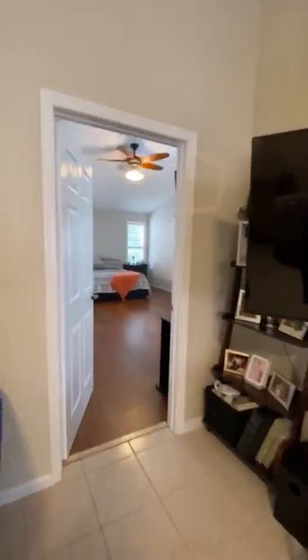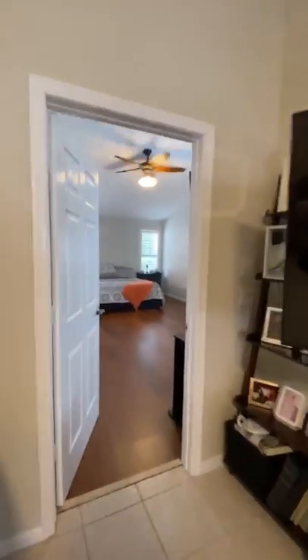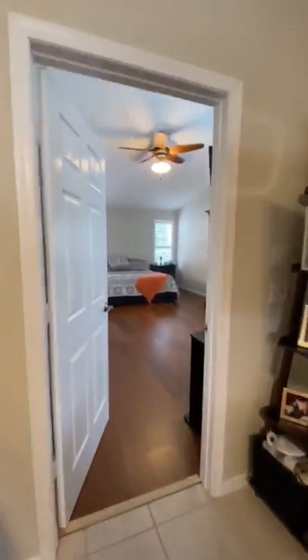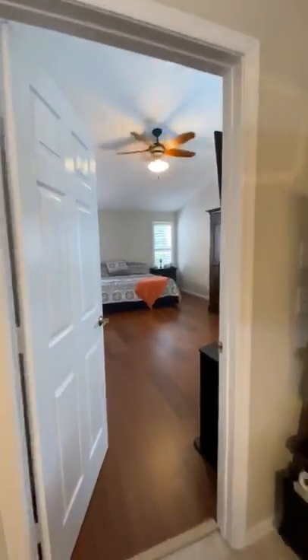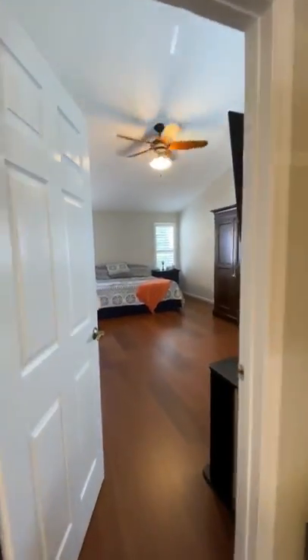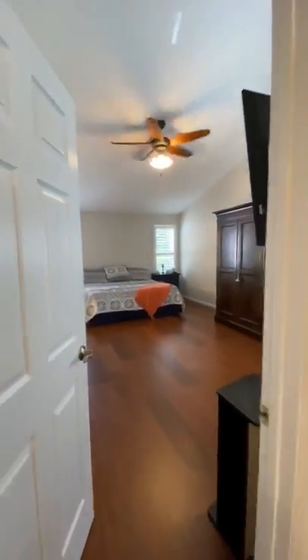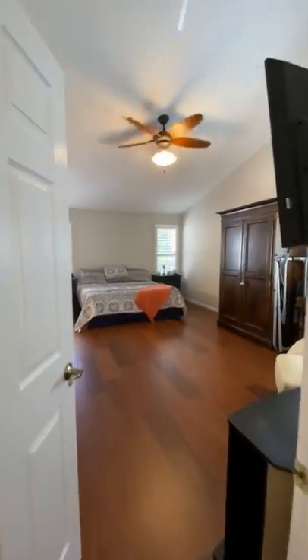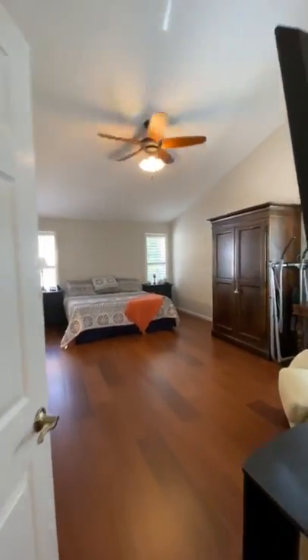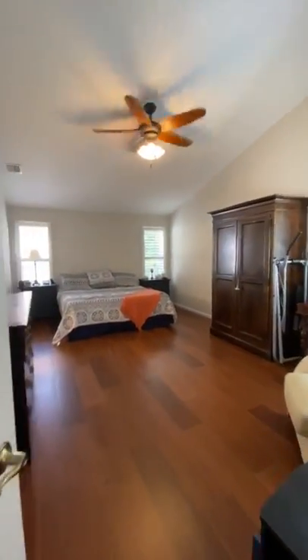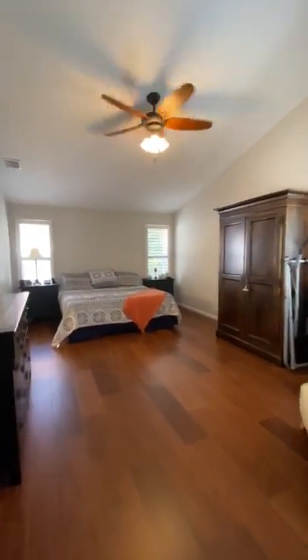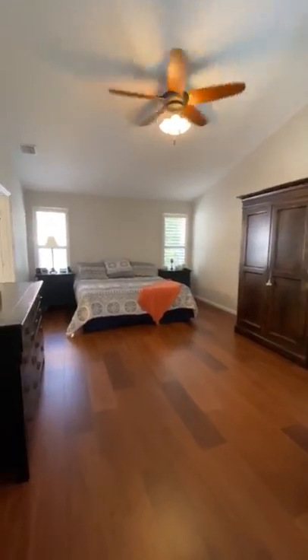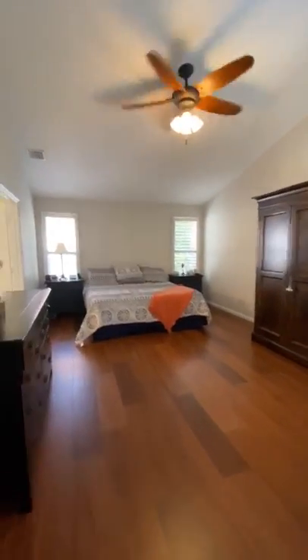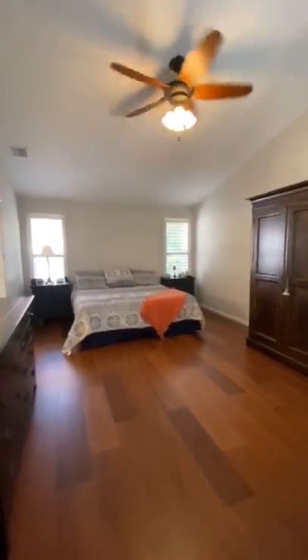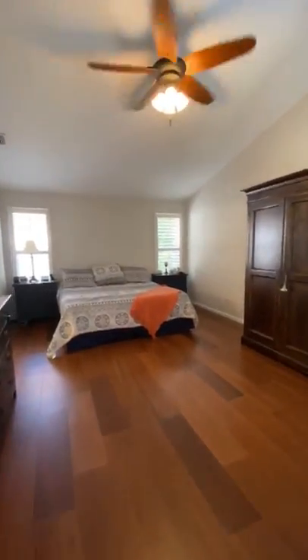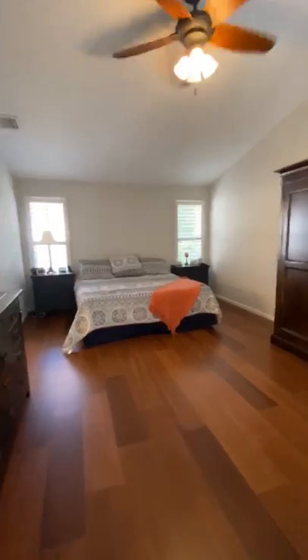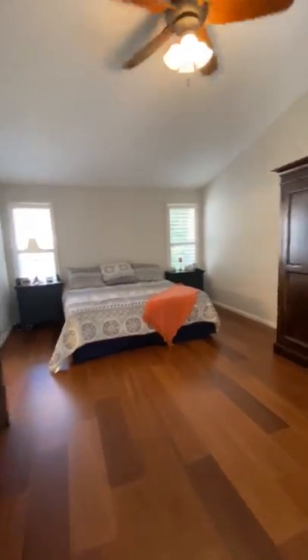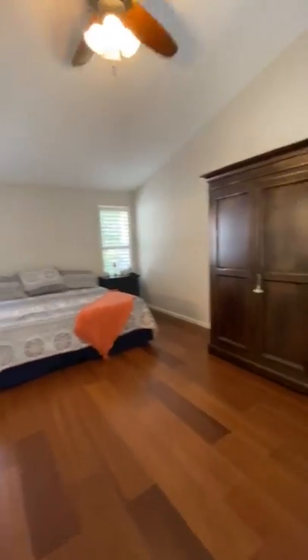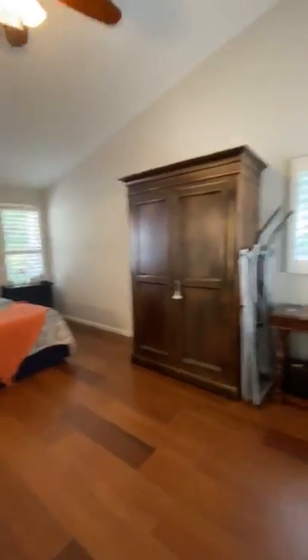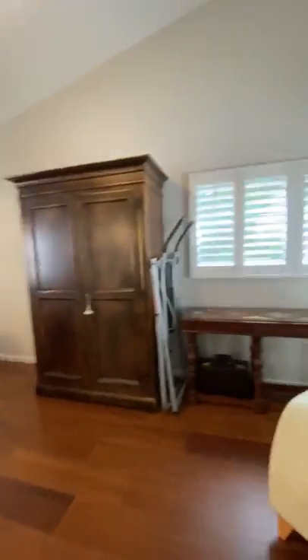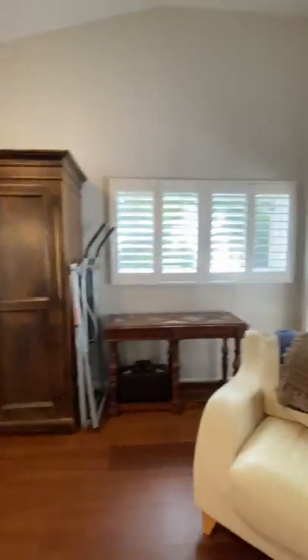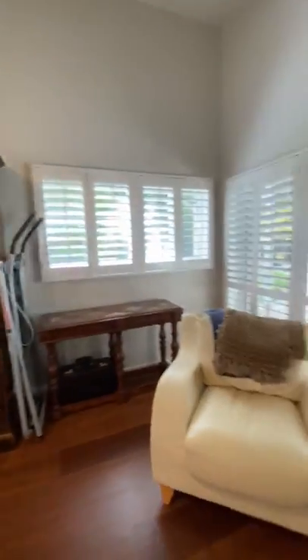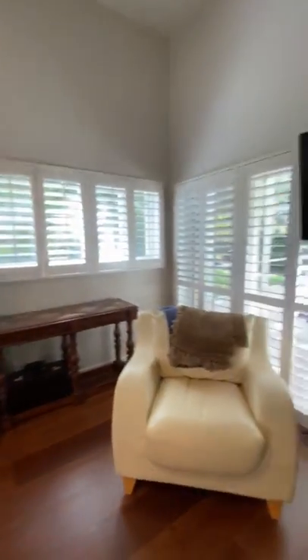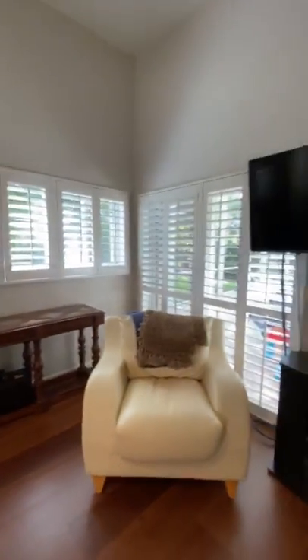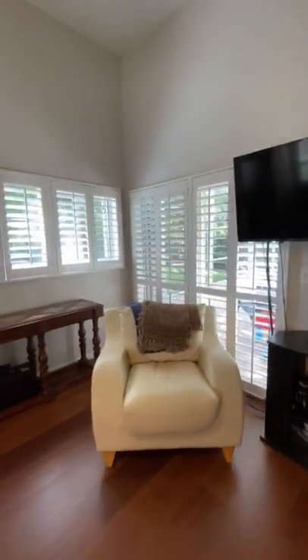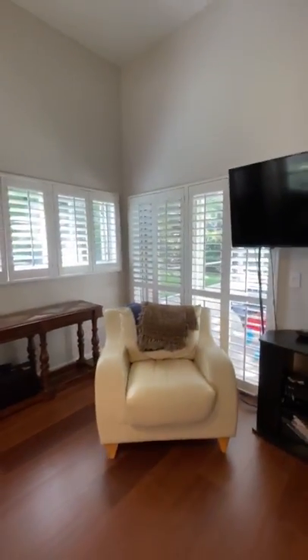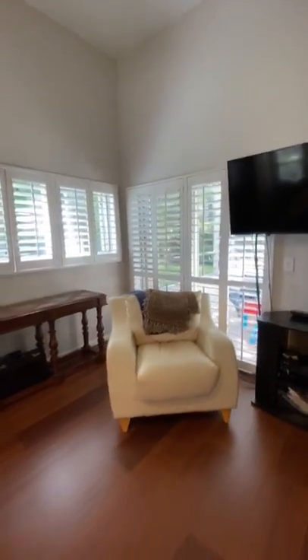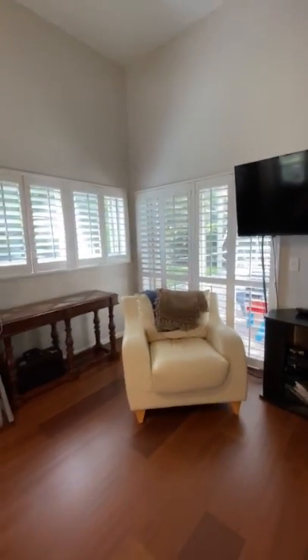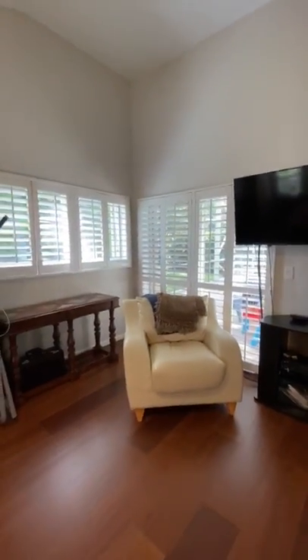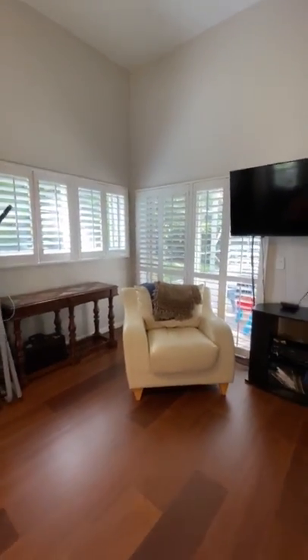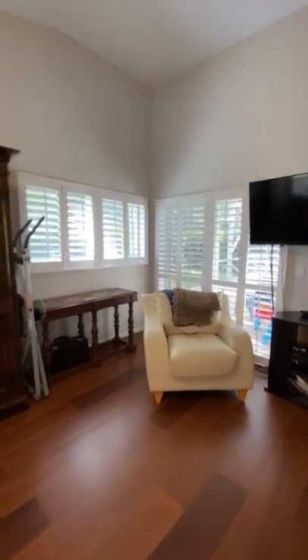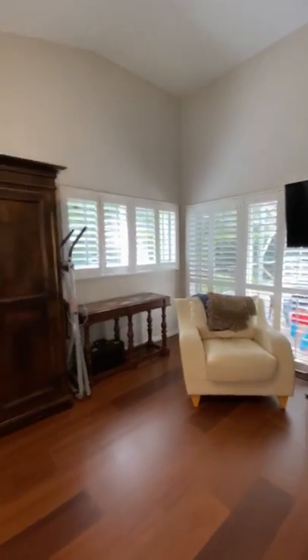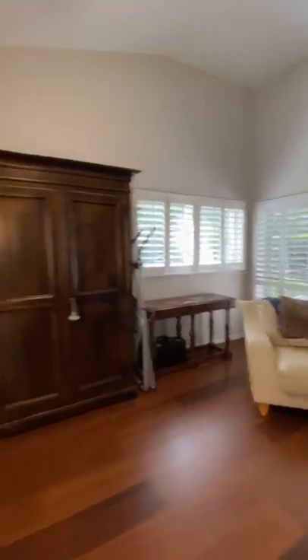The master bedroom has brand new wood plank tile flooring, with access to the backyard through a plantation-shuttered slider.